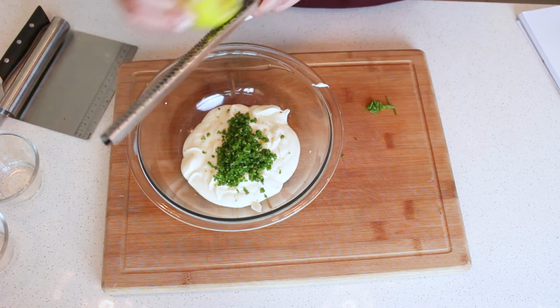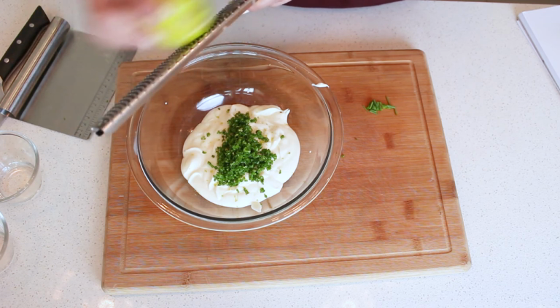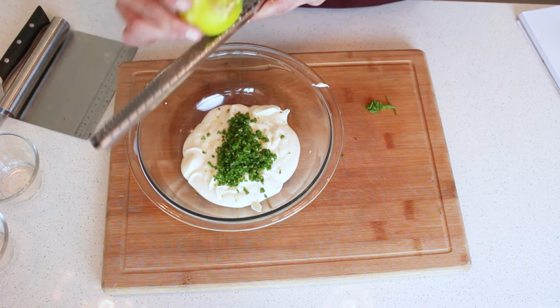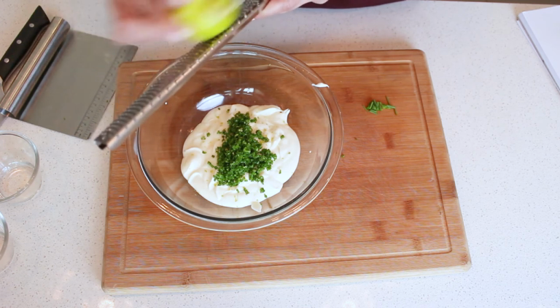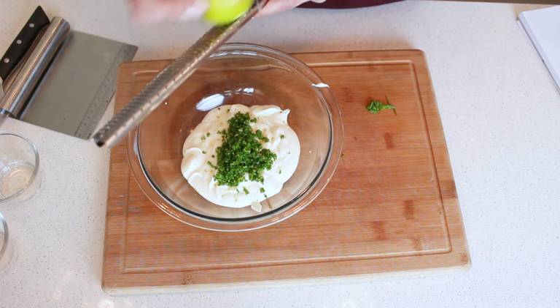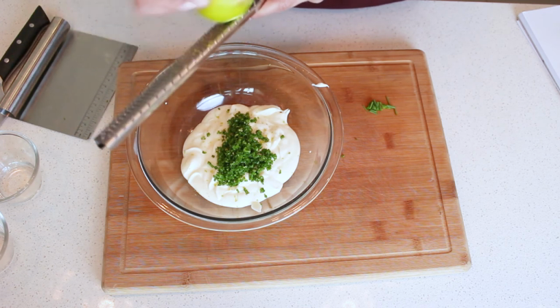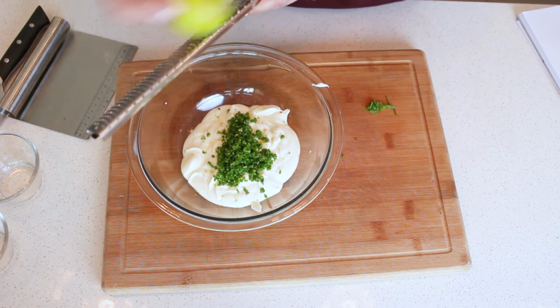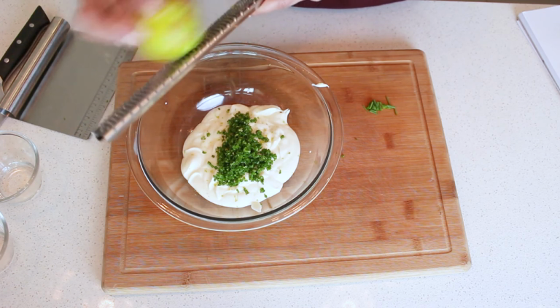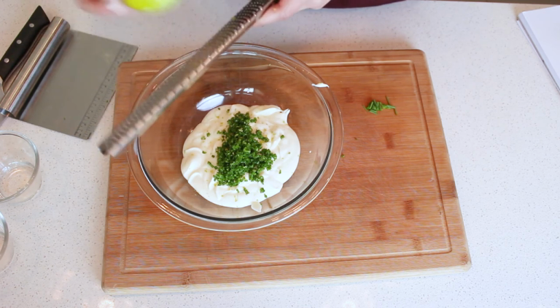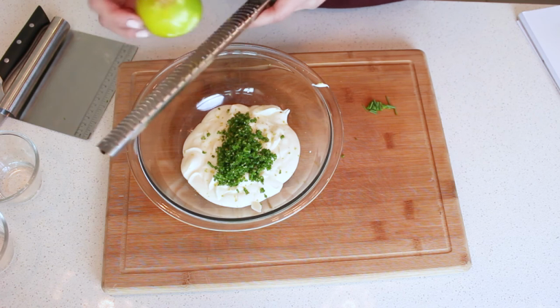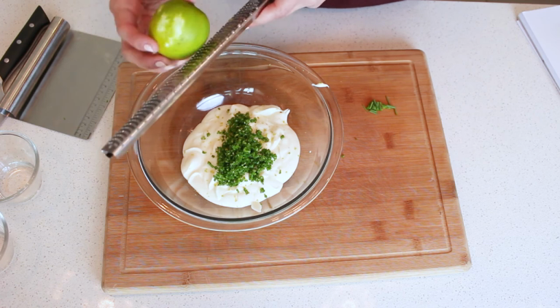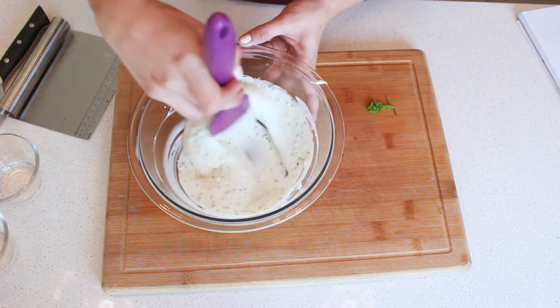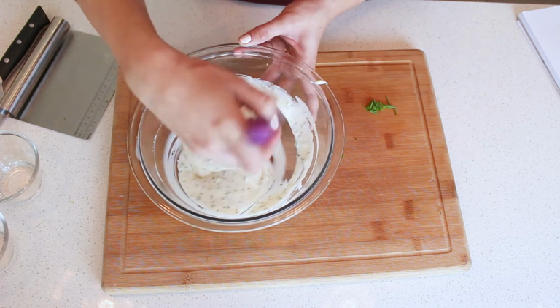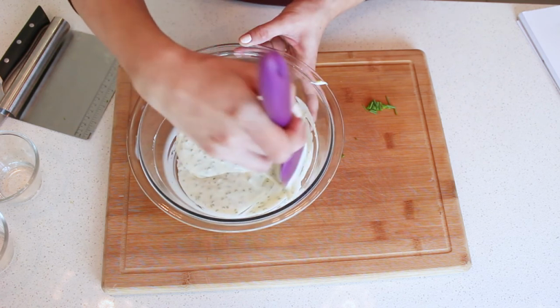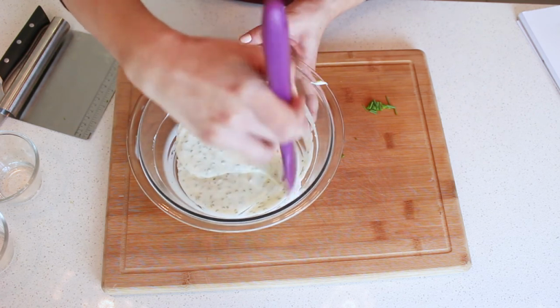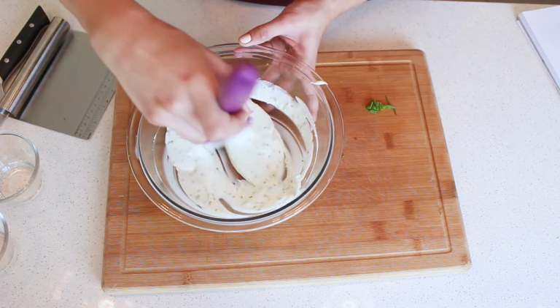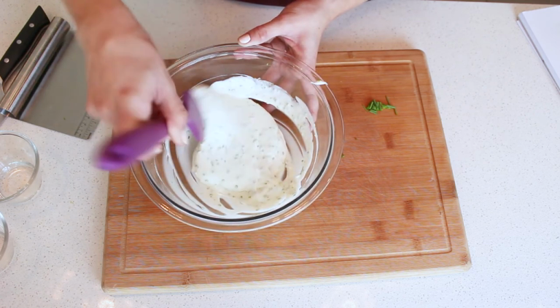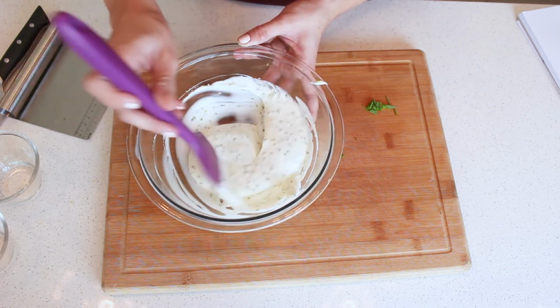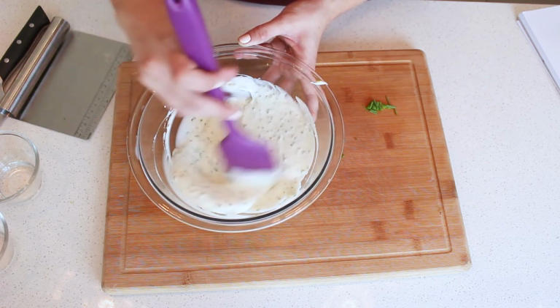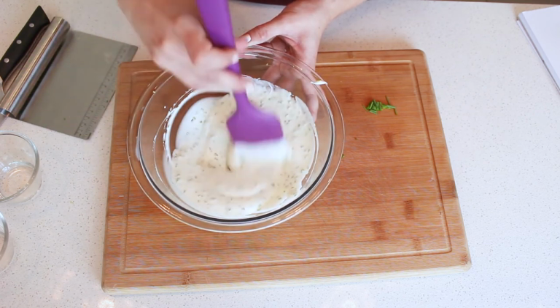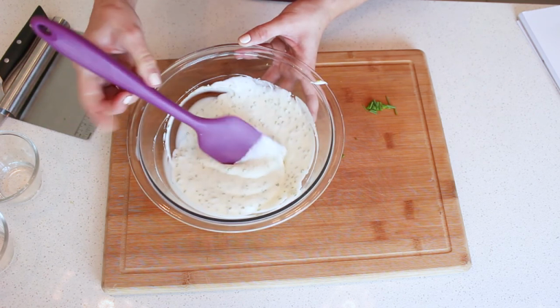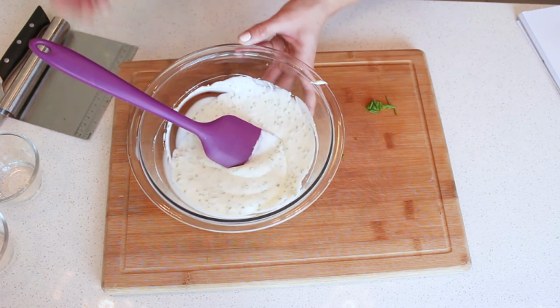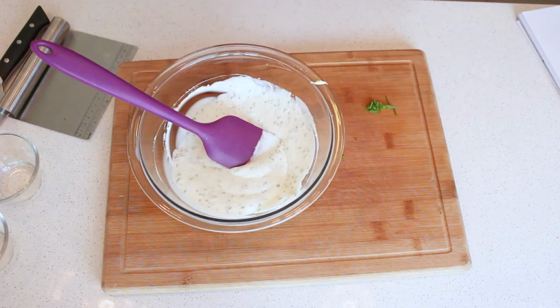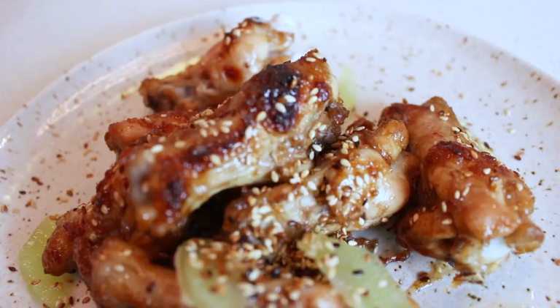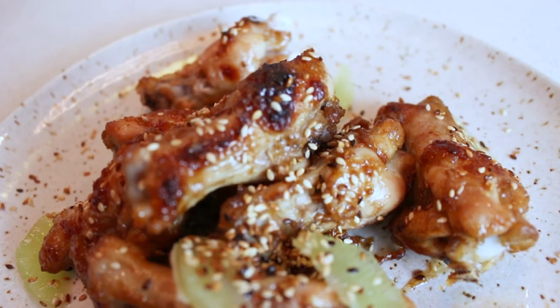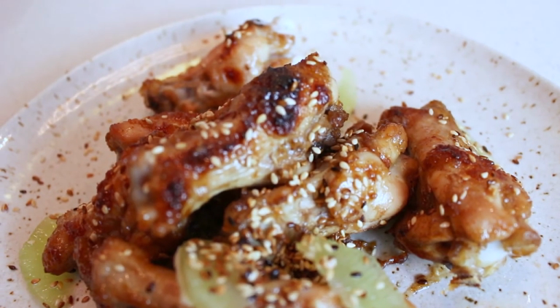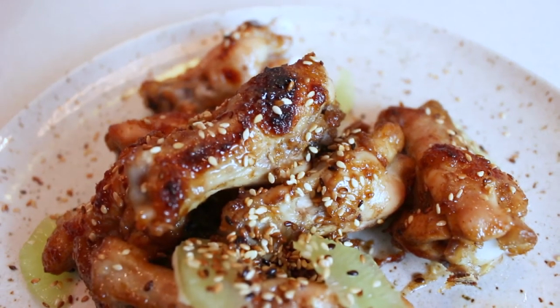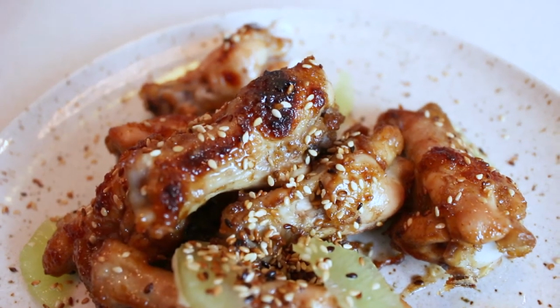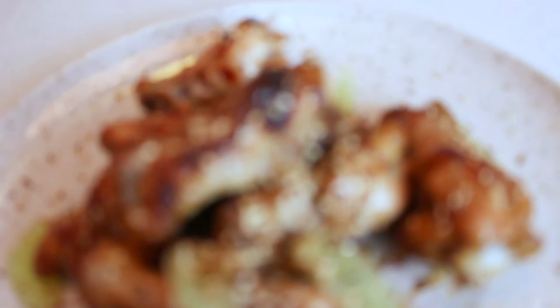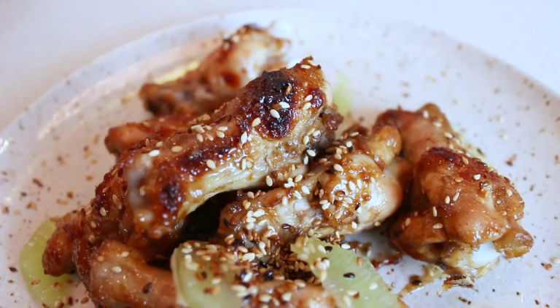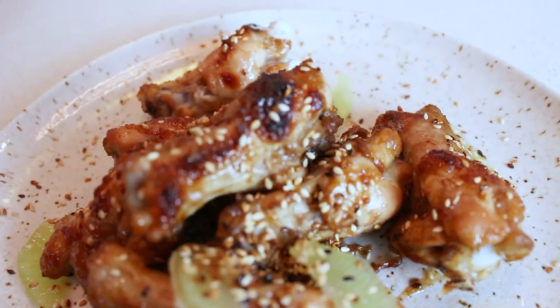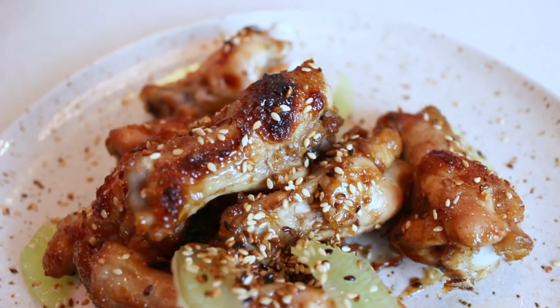Now that the wings and the dip are ready, we're on to eating. I decorate them with some toasted sesame seeds and also a bit of lime. They look gorgeous!